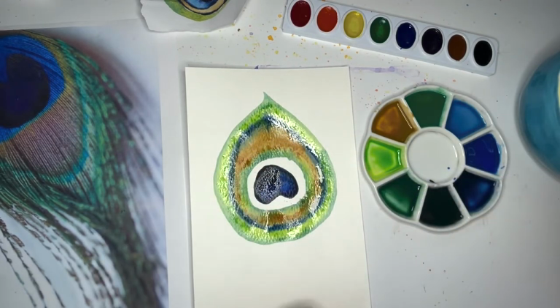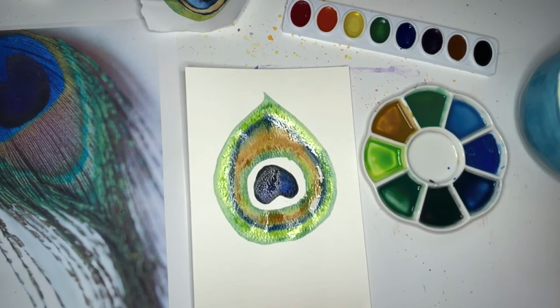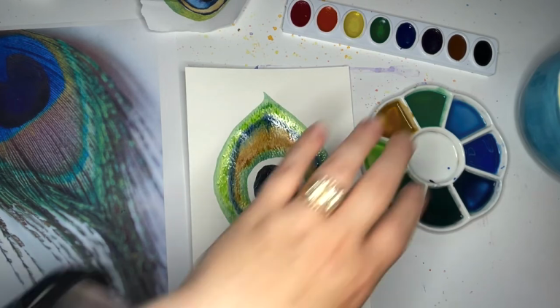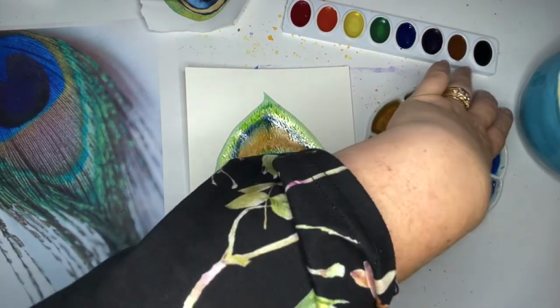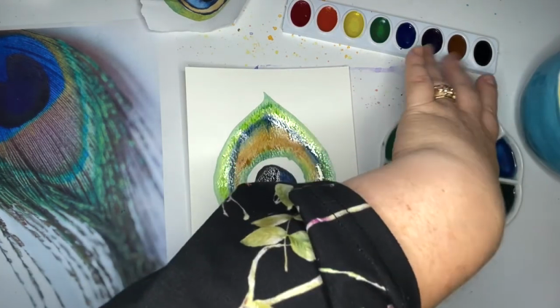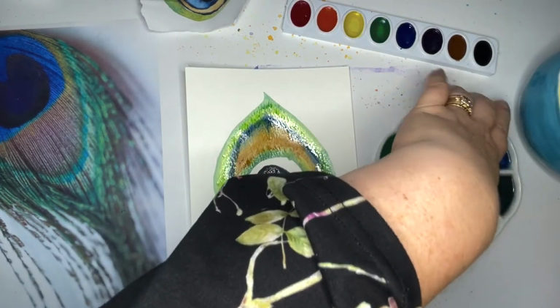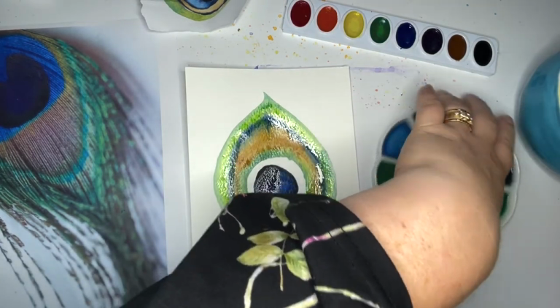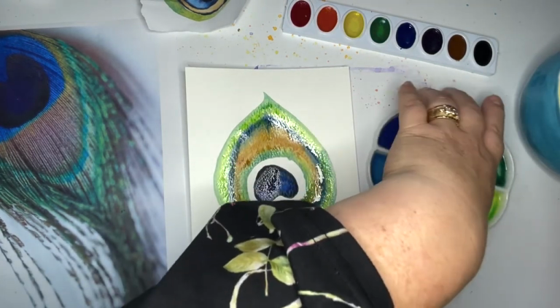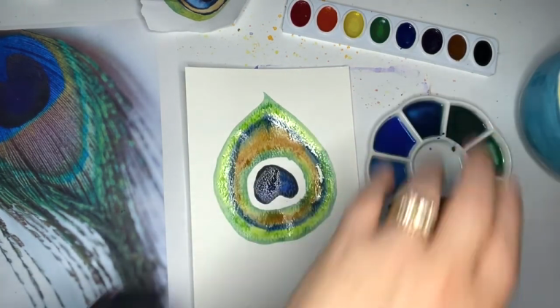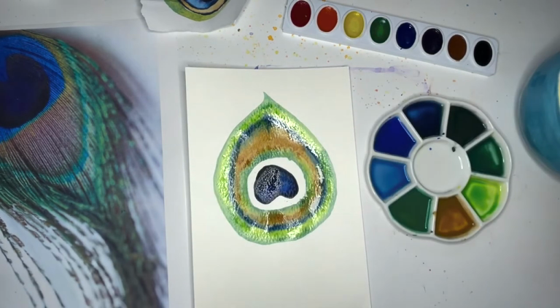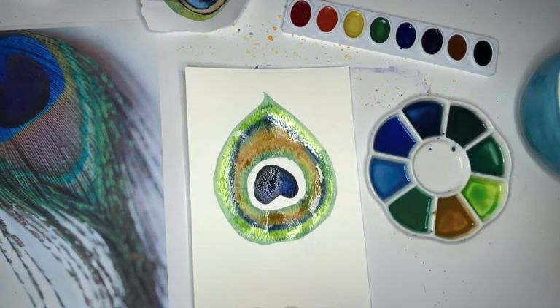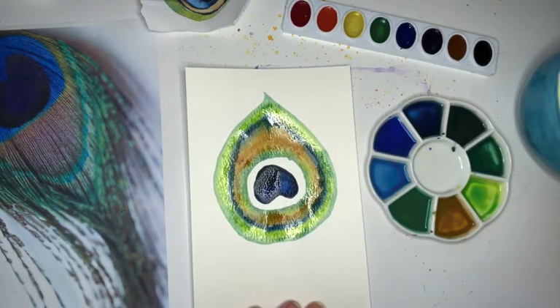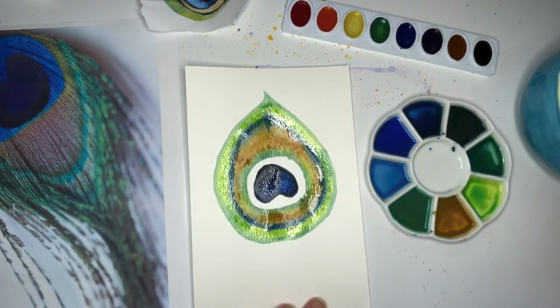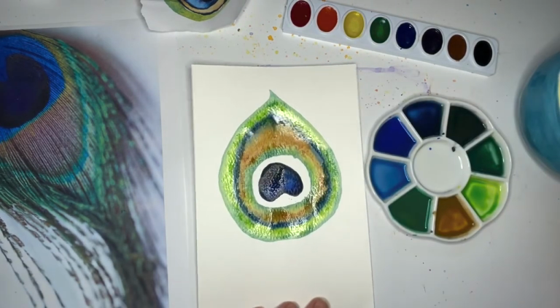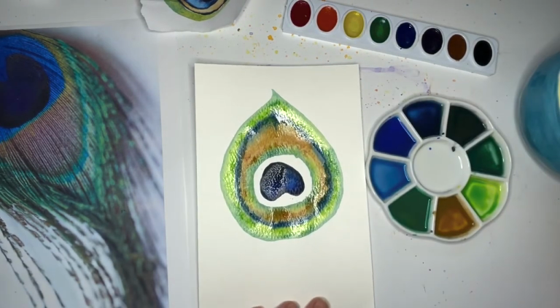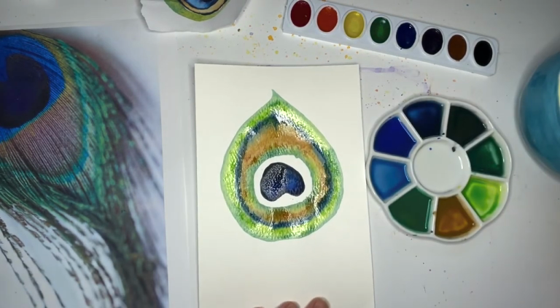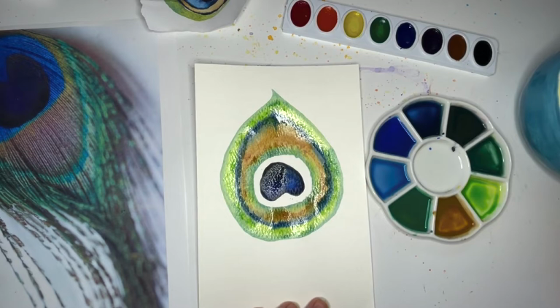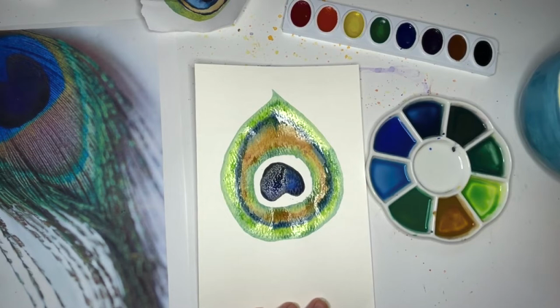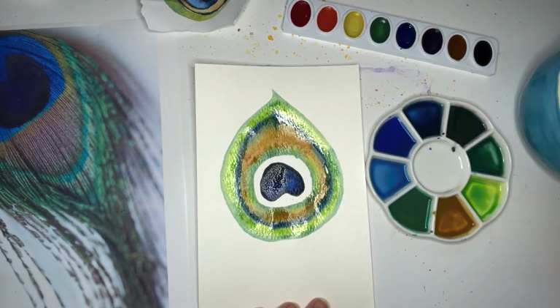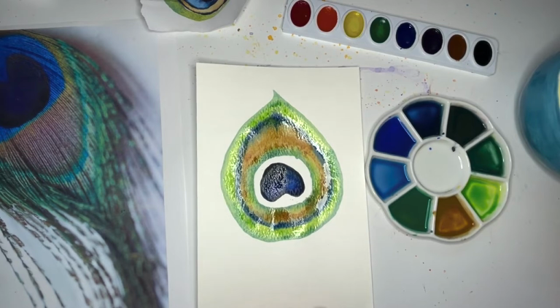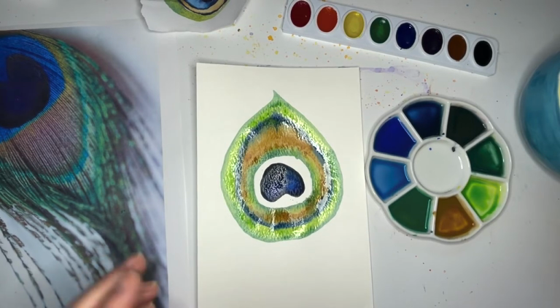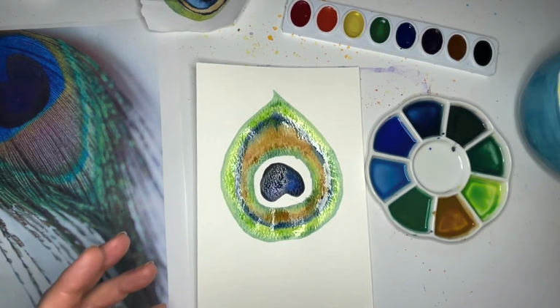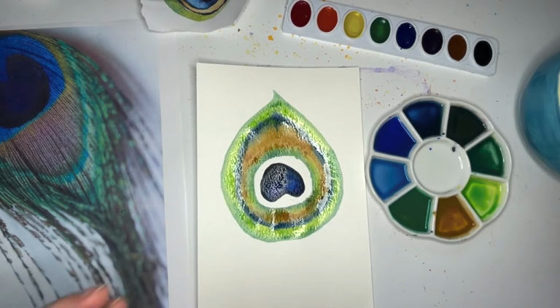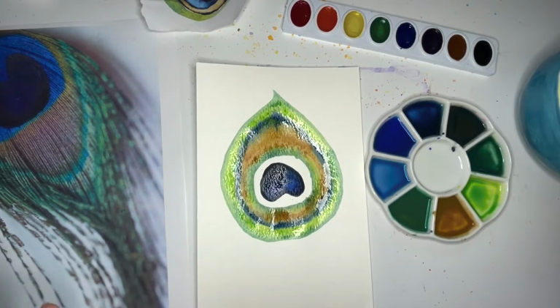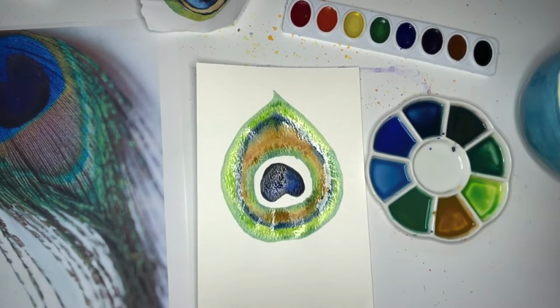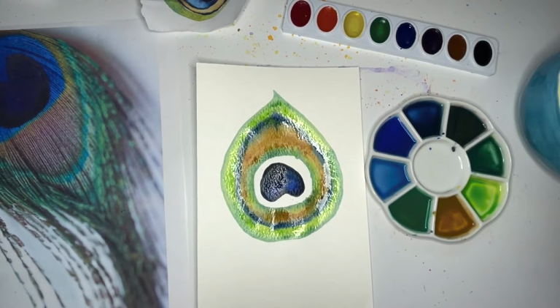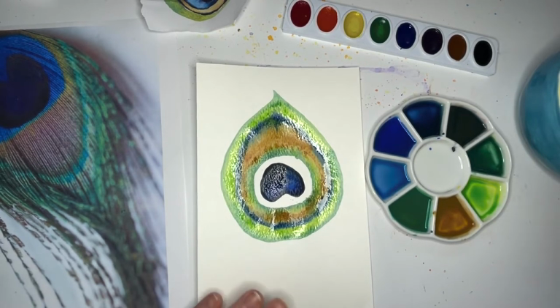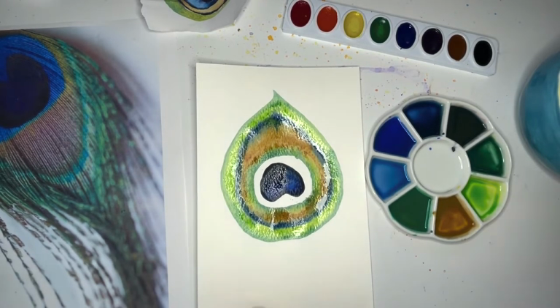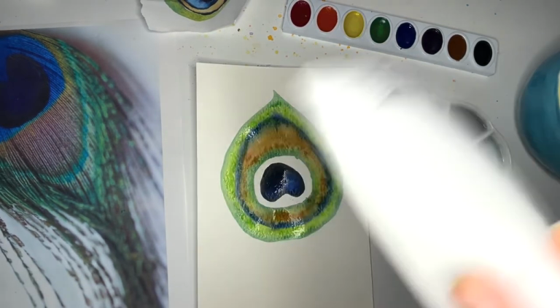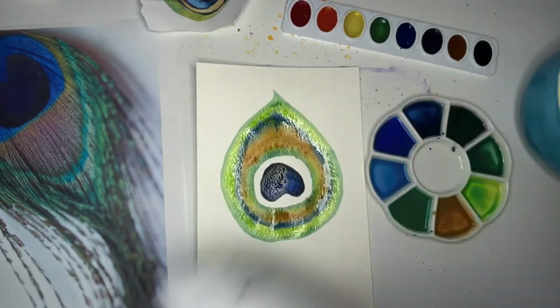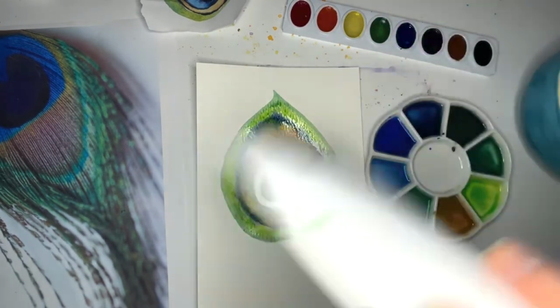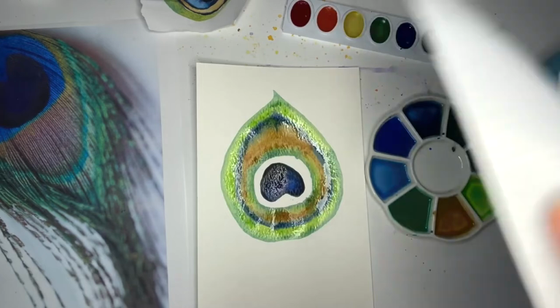Alright, this is looking really great. For the center section we want to use a light blue. The way we do light blue with watercolor is of course to just water down the blue a lot. I'm going to run a fan over it real fast.